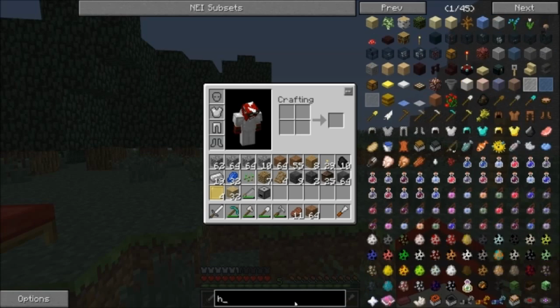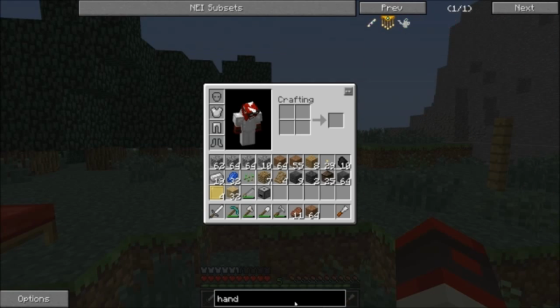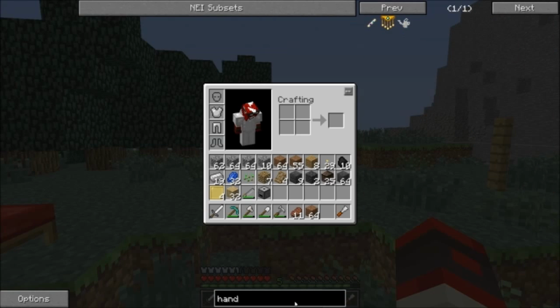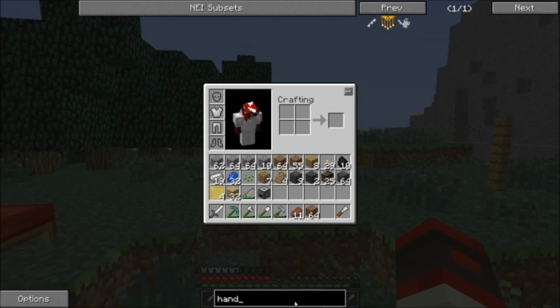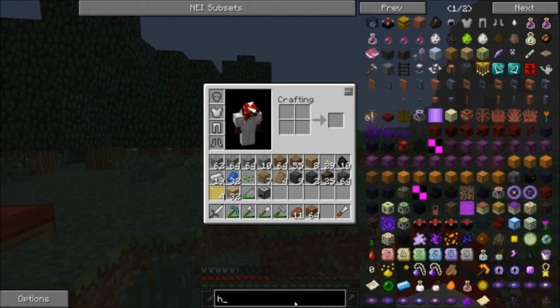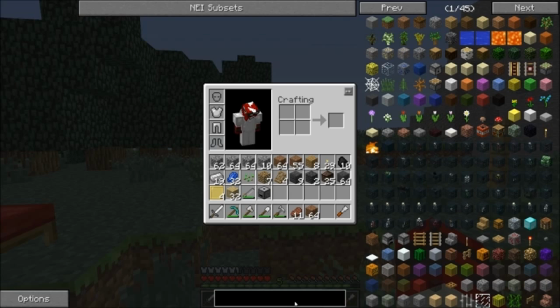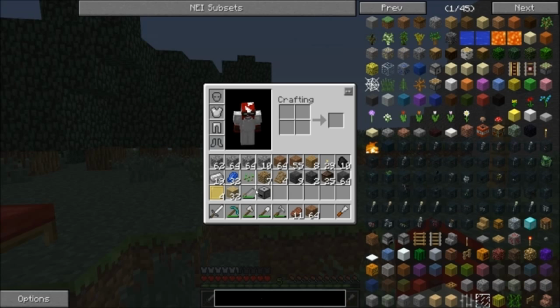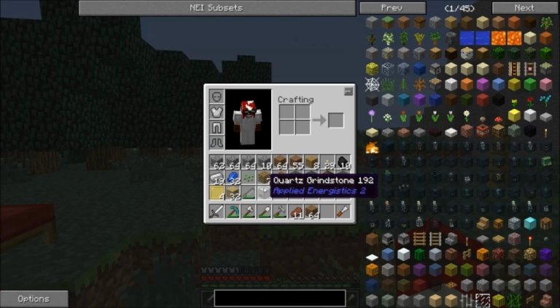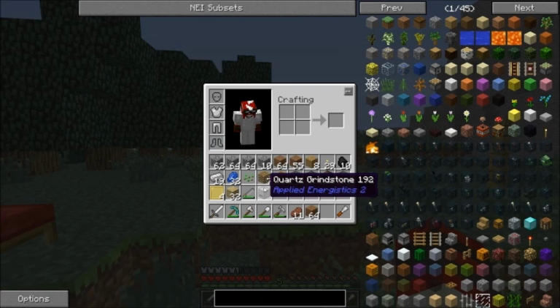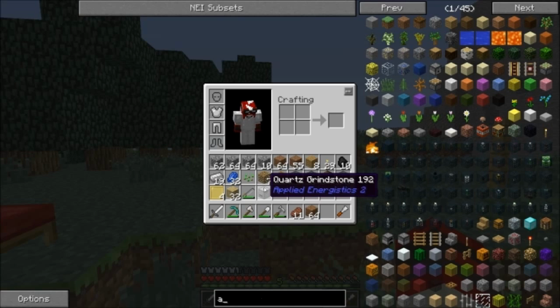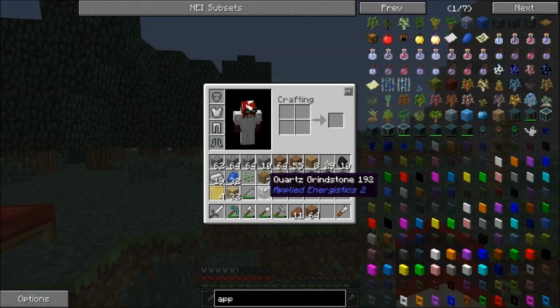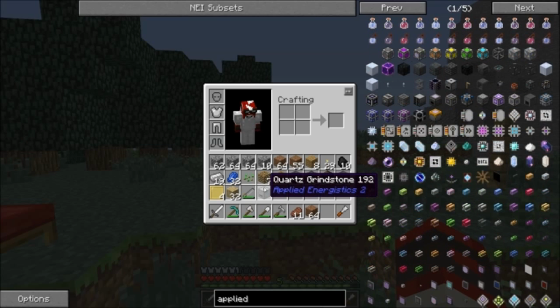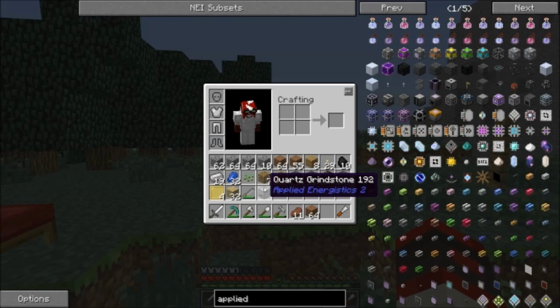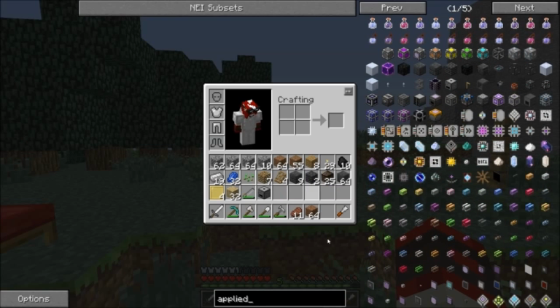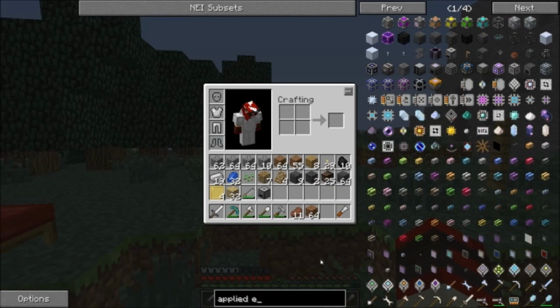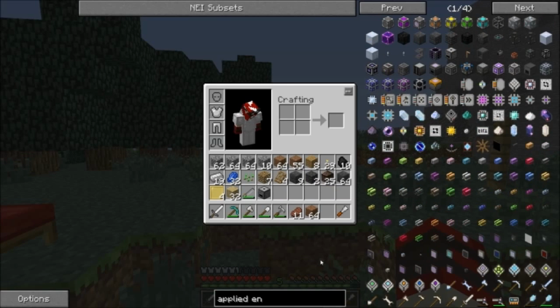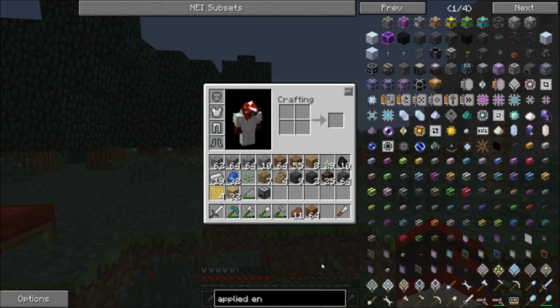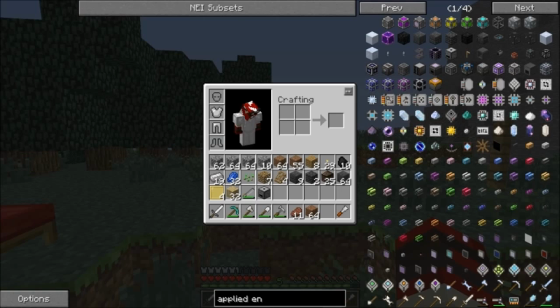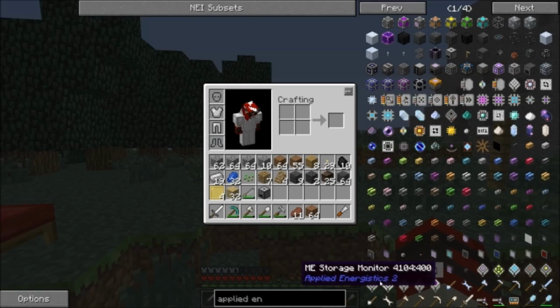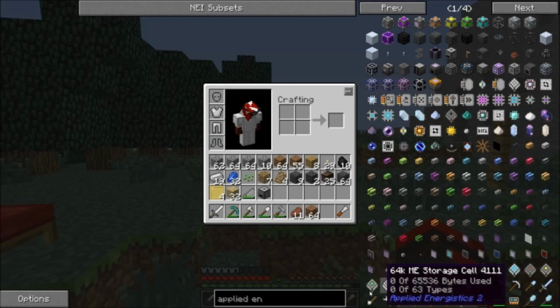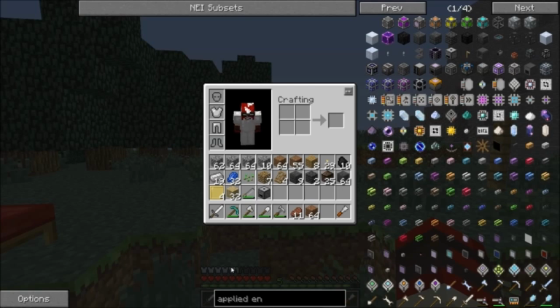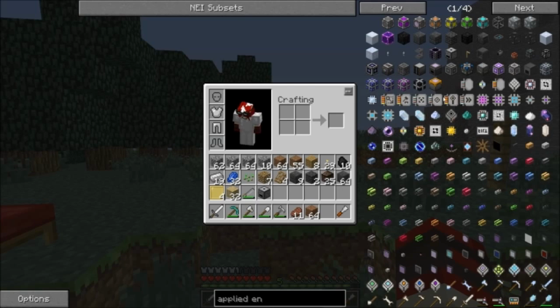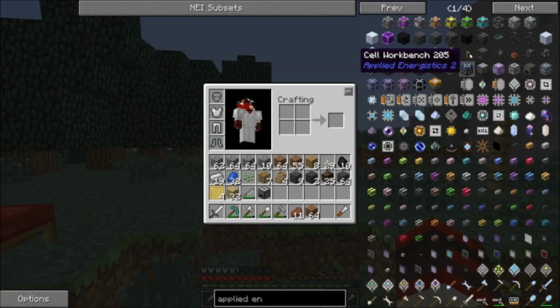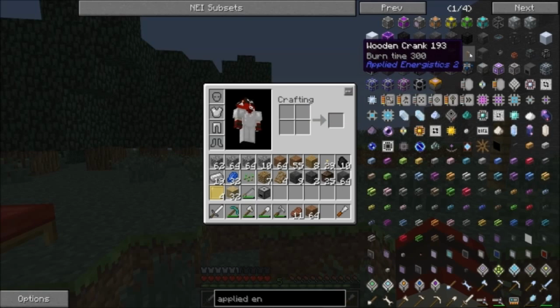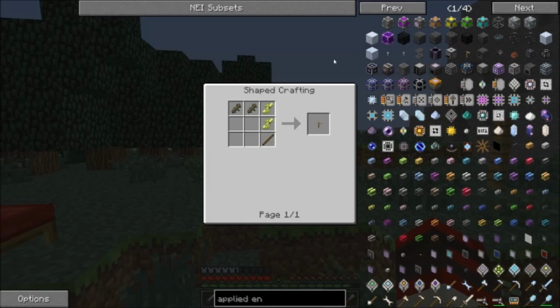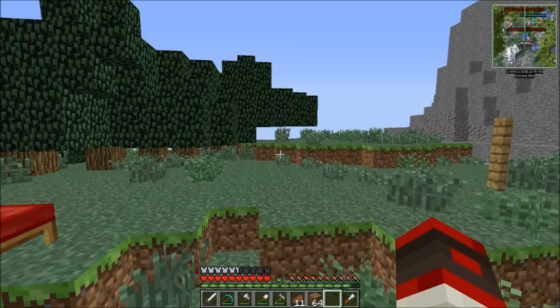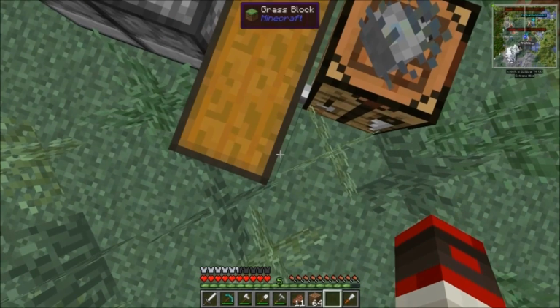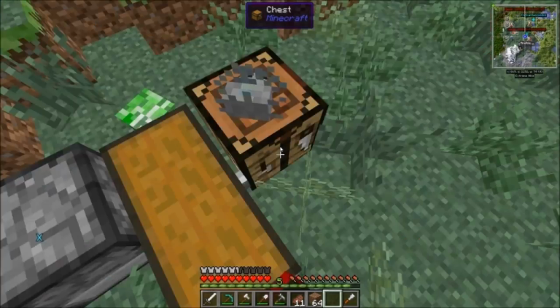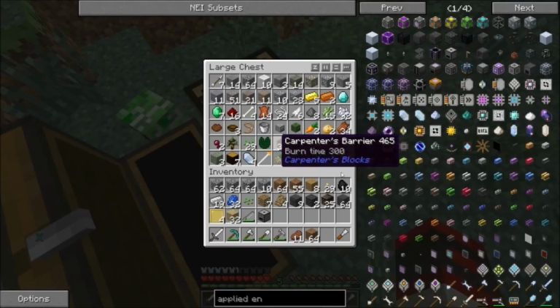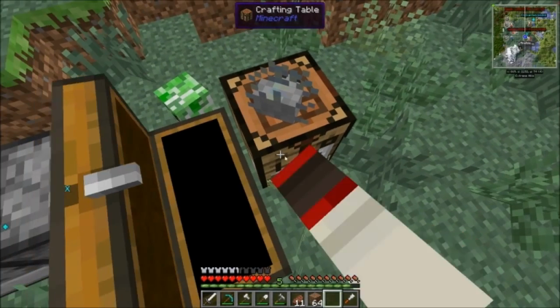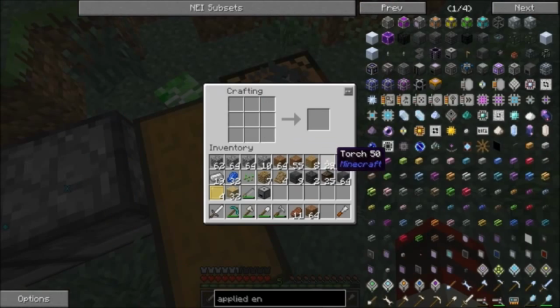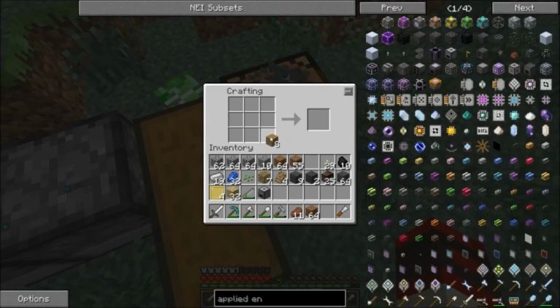What is it, what mod is this? Anyway — Applied Energistics. So let's type in 'applied', enter. We need some sort — there it is, the crank. Wooden crank. So that's five sticks — no problem.